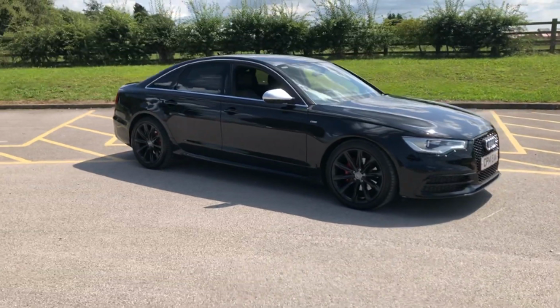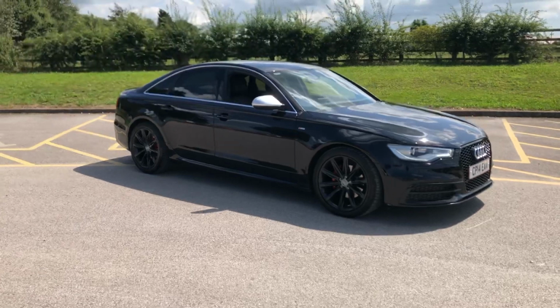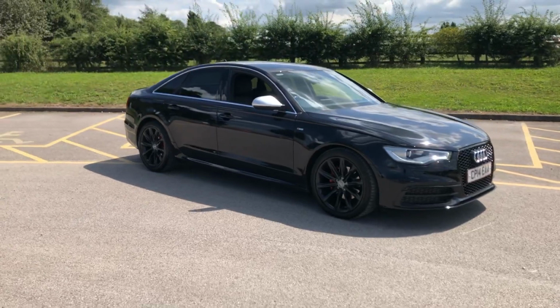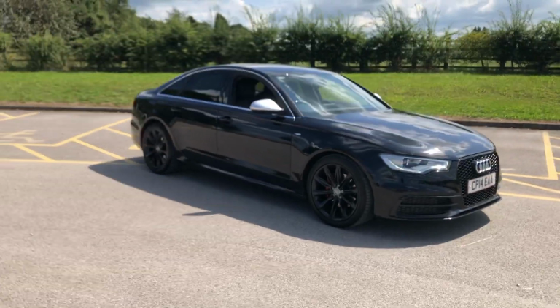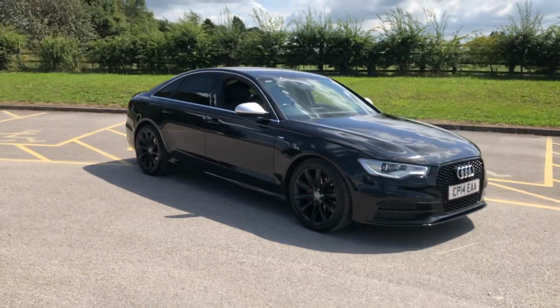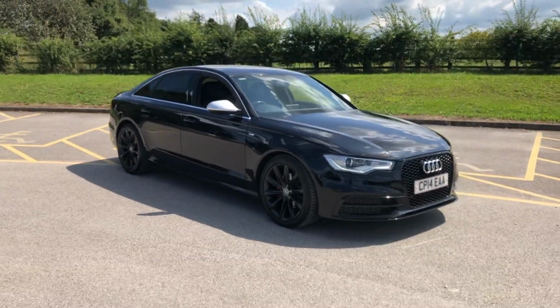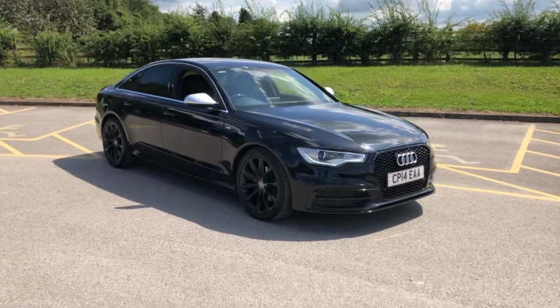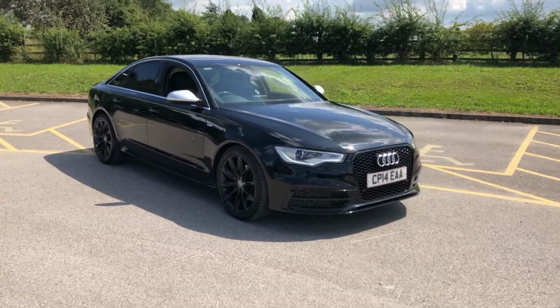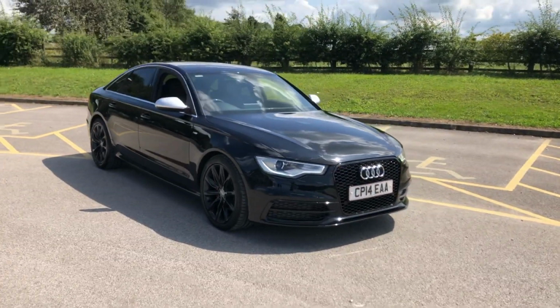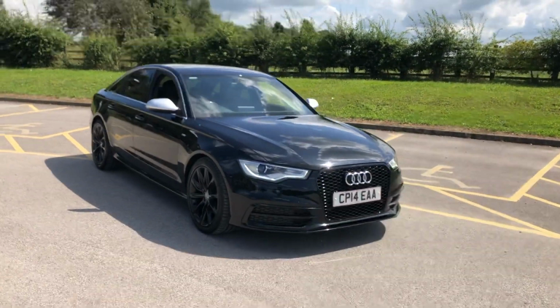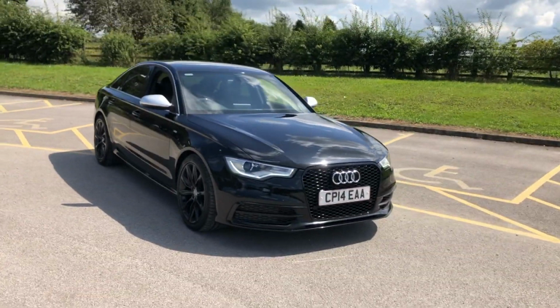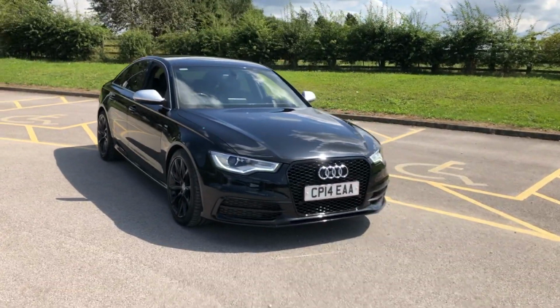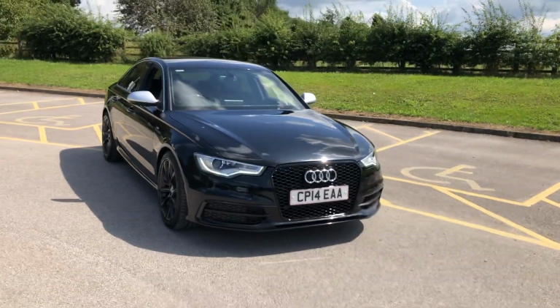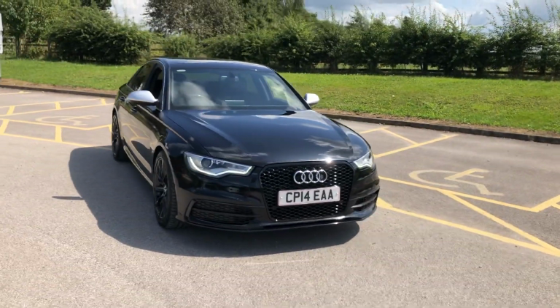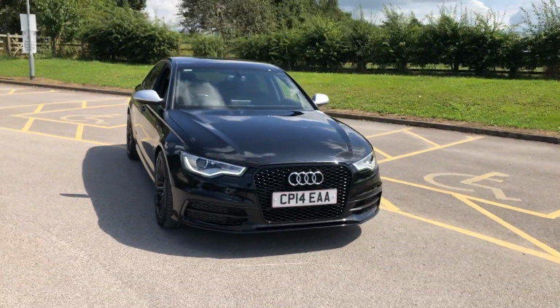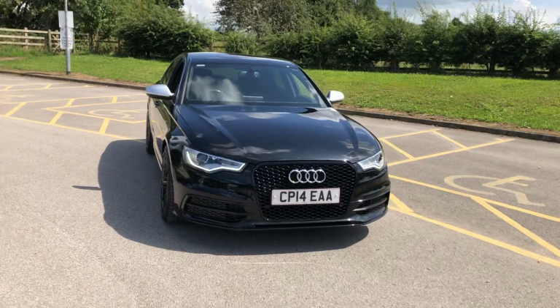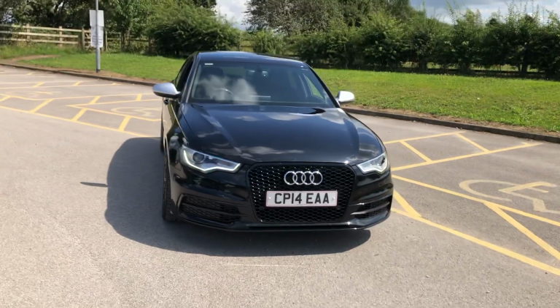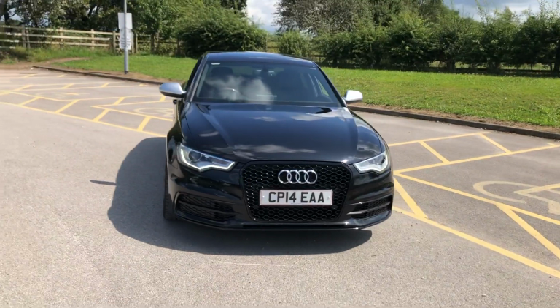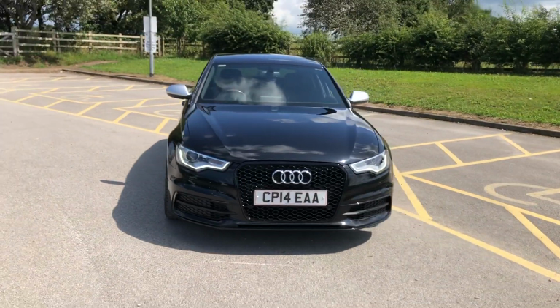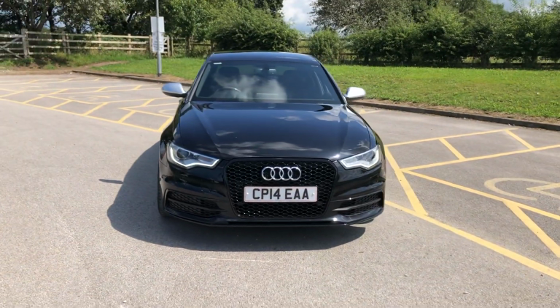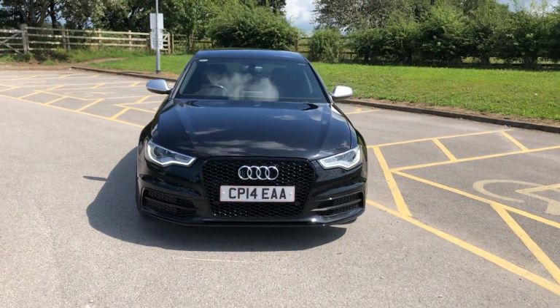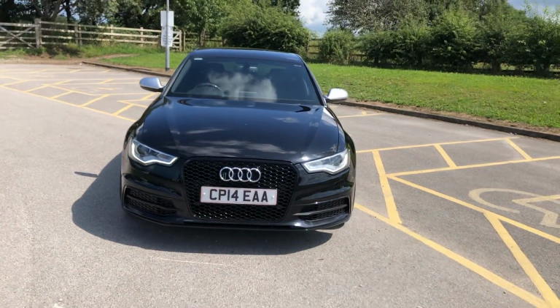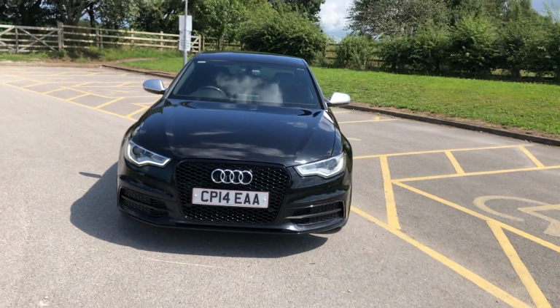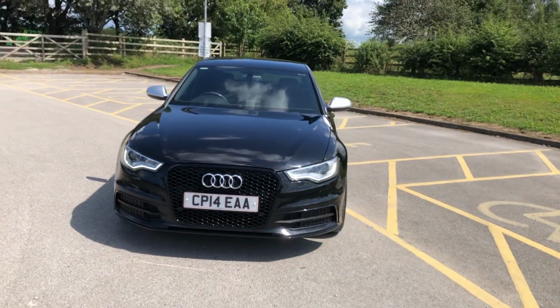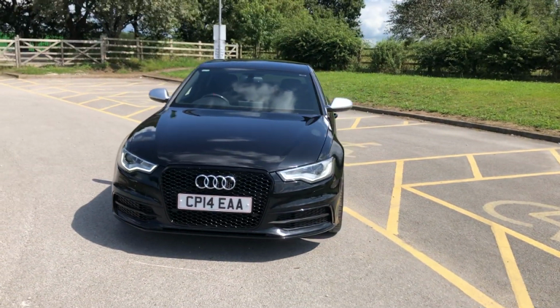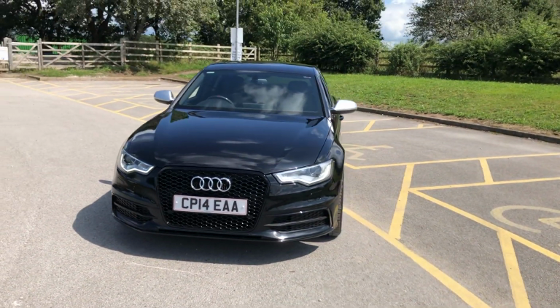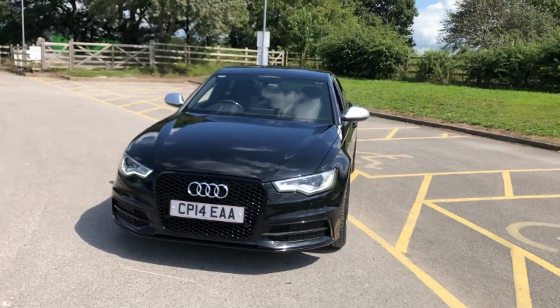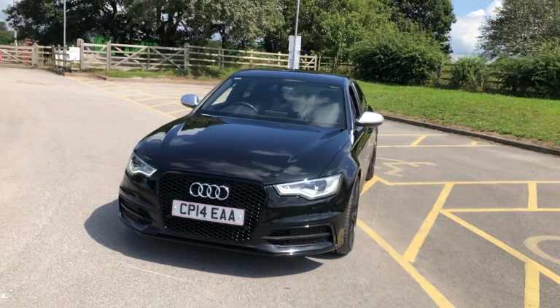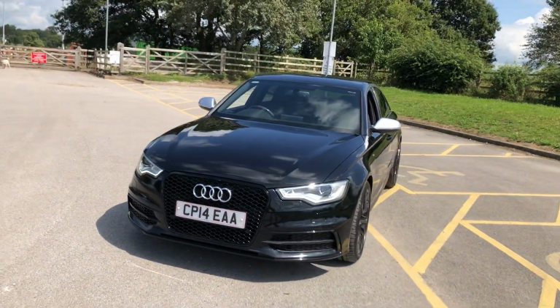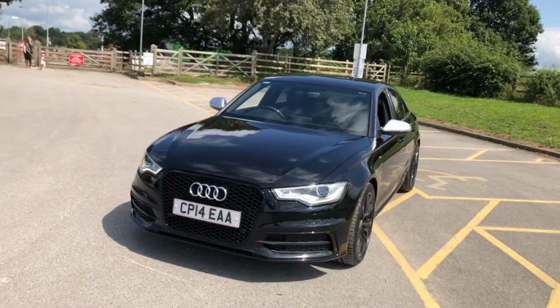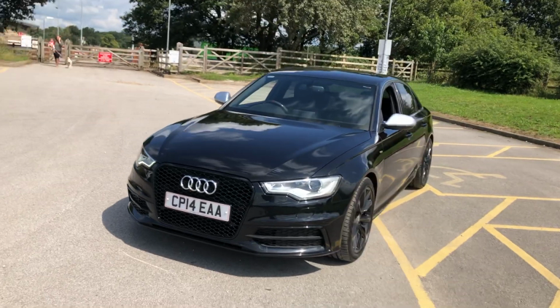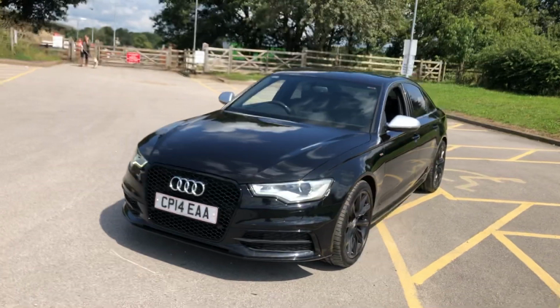We've got black 19-inch alloy wheels, honeycomb style grille like an RS6, front parking sensors, rear parking sensors, Xenon lights with headlamp washers, daytime running lights, and RS6 style wing mirrors.